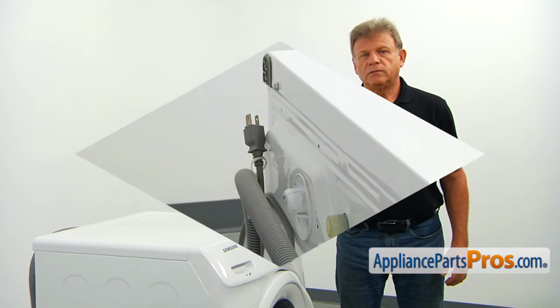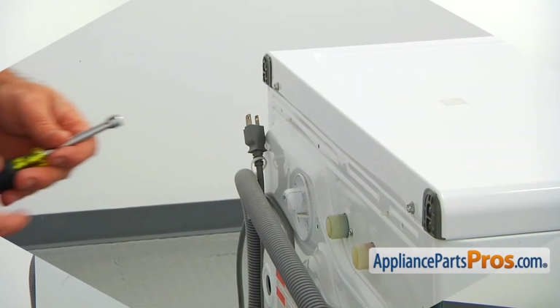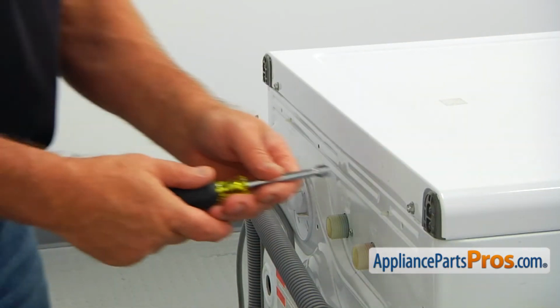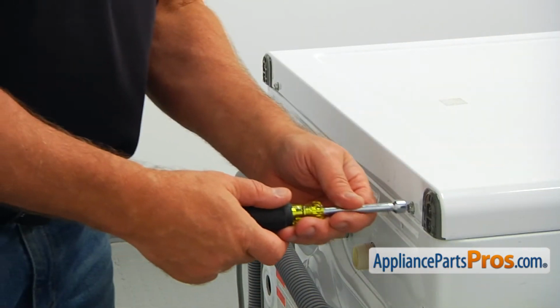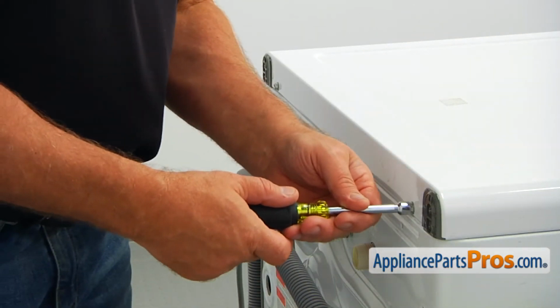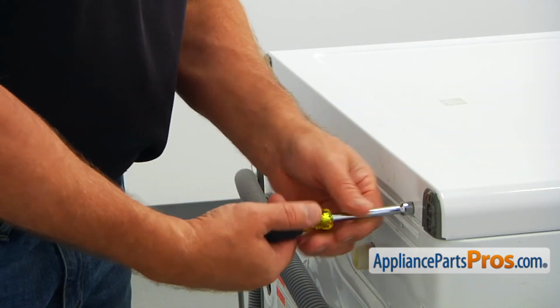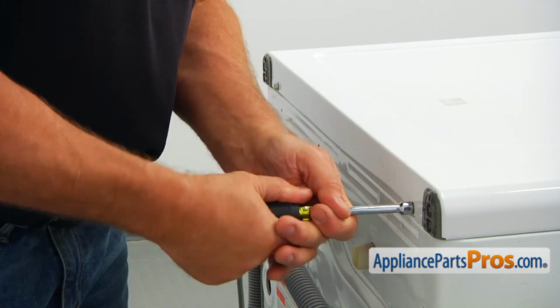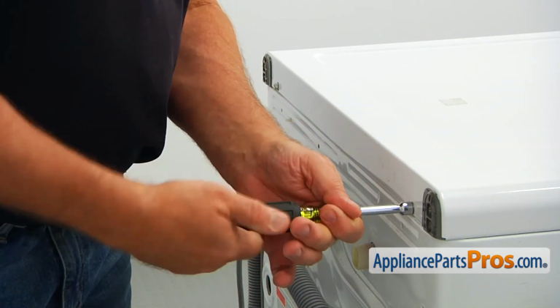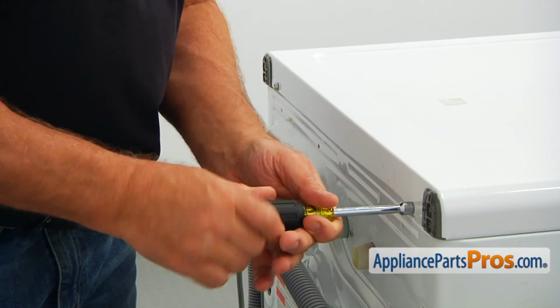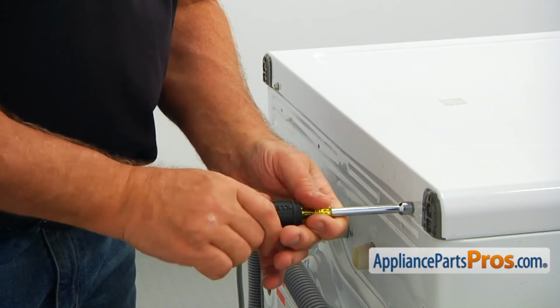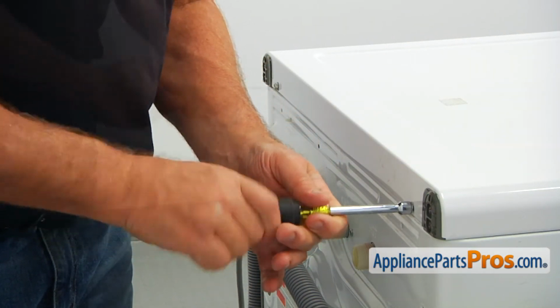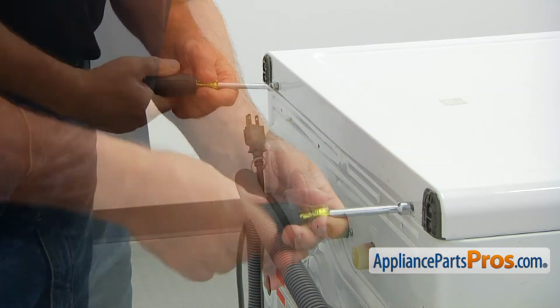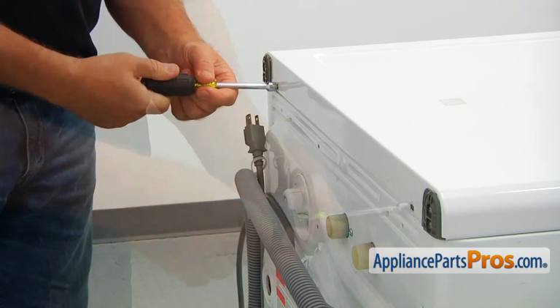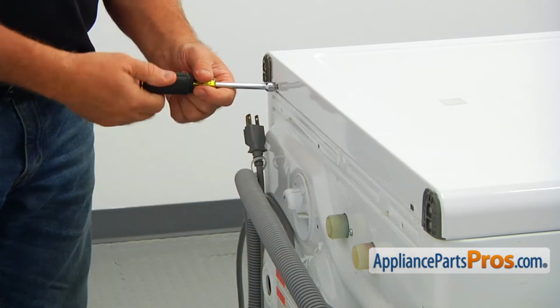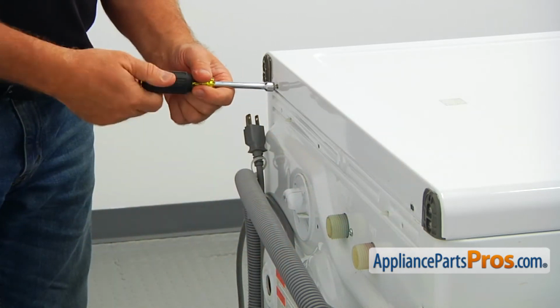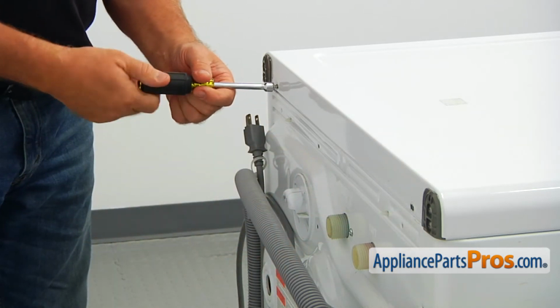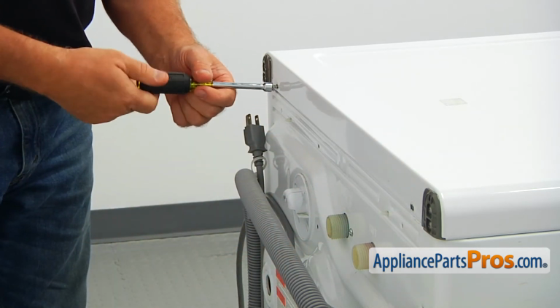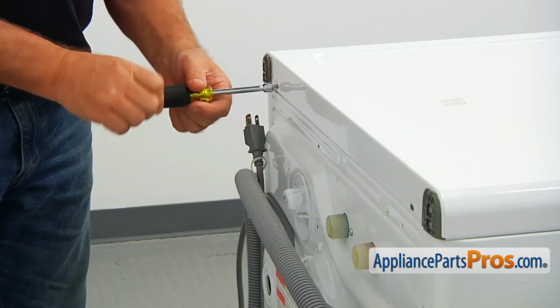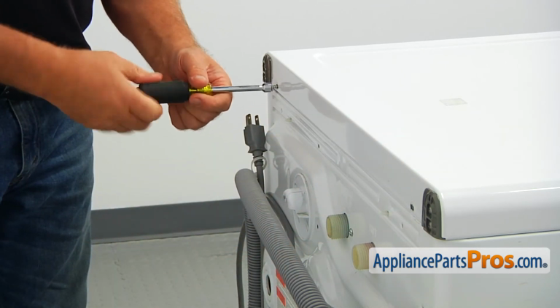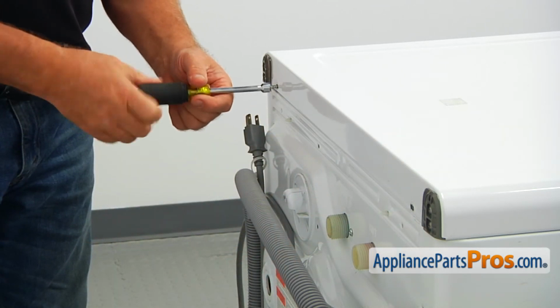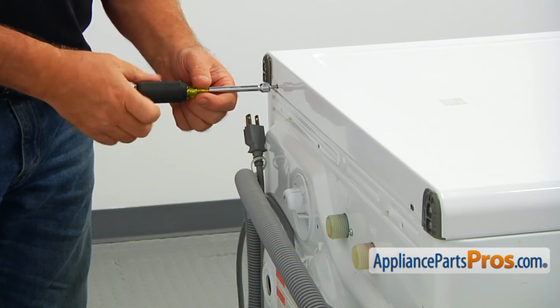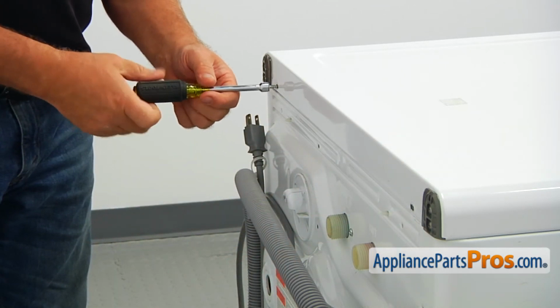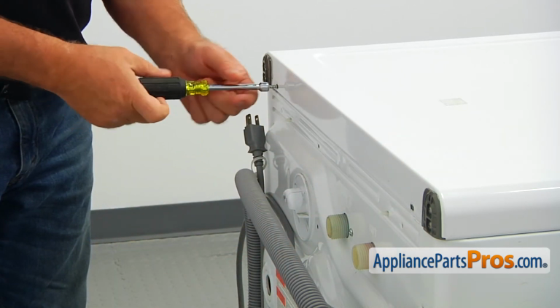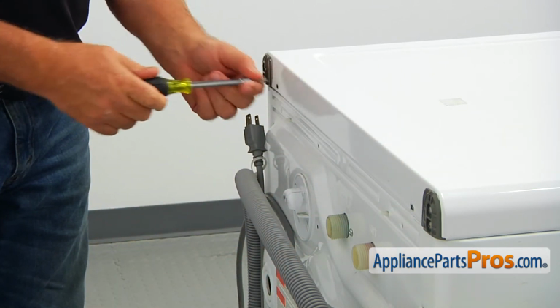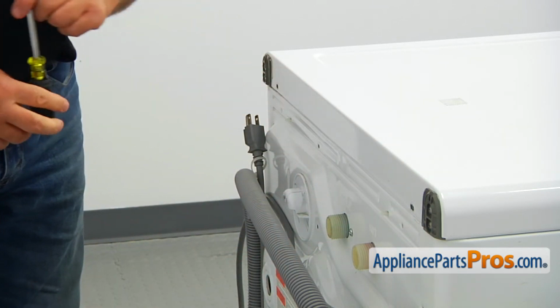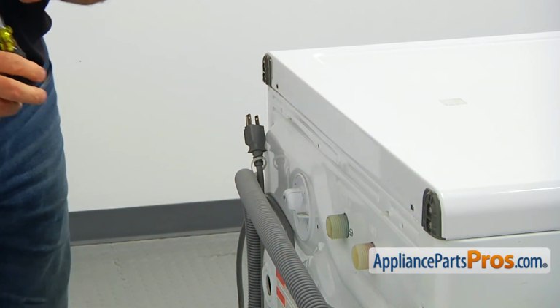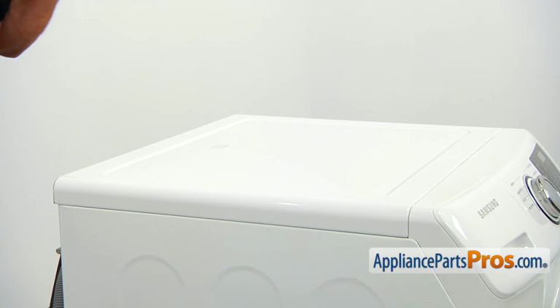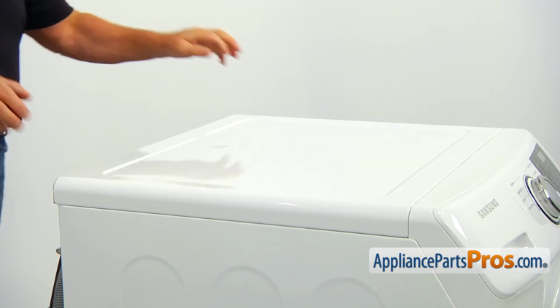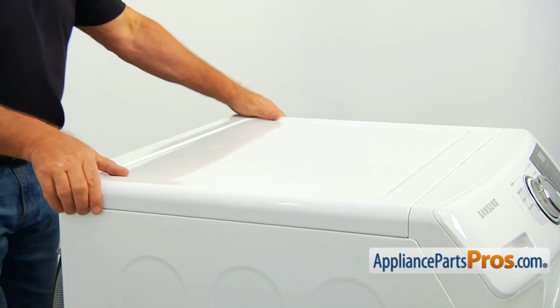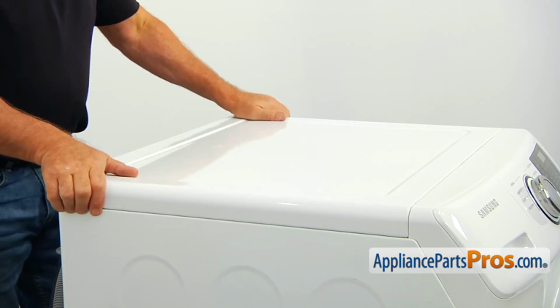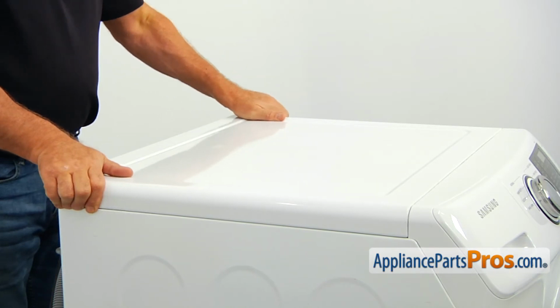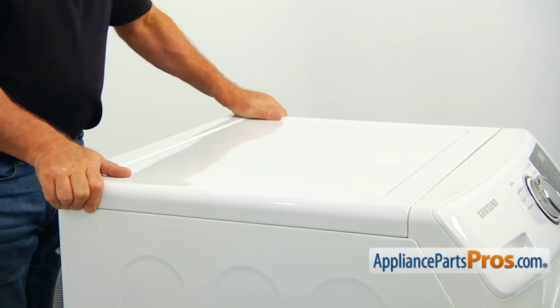To get to the air hose, we need to remove the tub panel. Using the 5/16 inch nut driver, take out the two screws from the back of the tub panel. Slide the panel back and lift it off the washer.